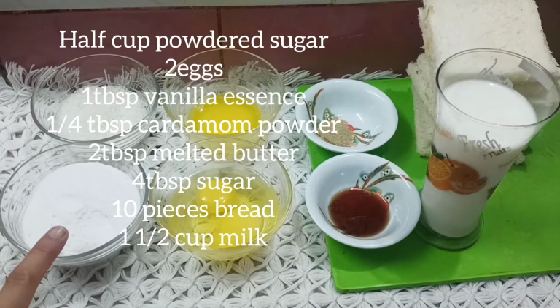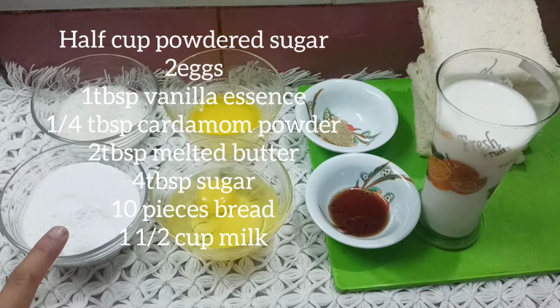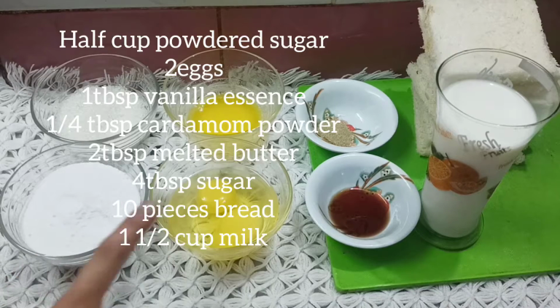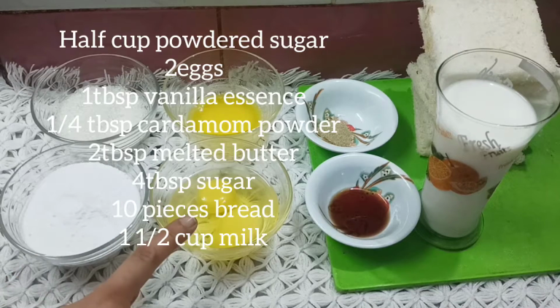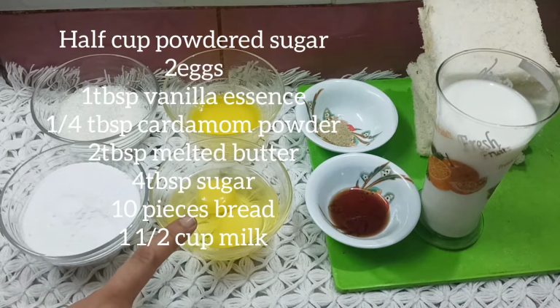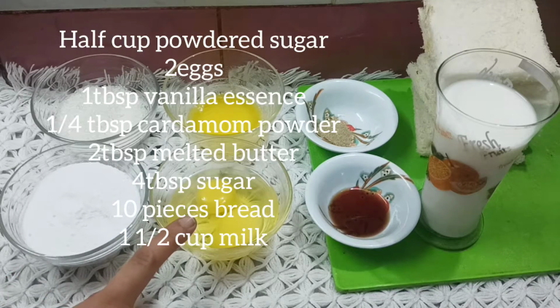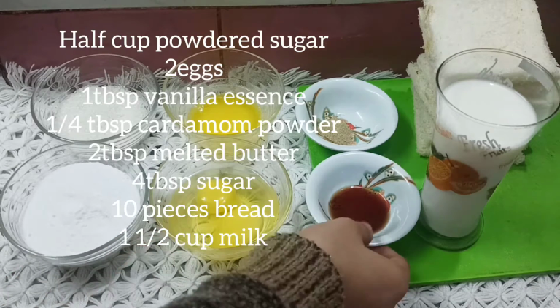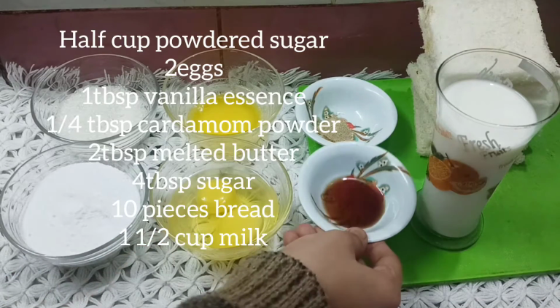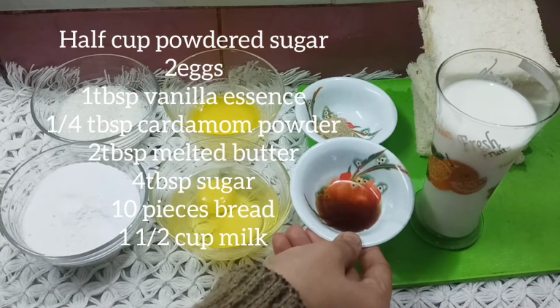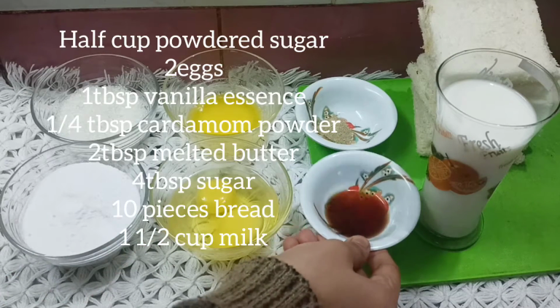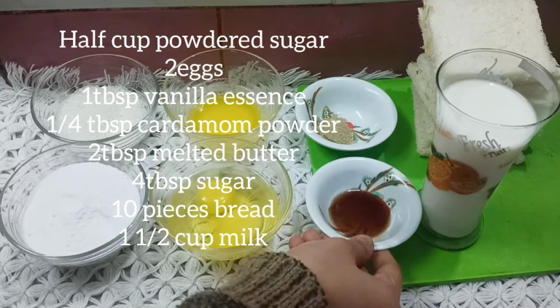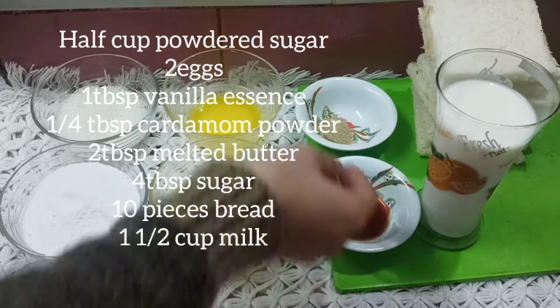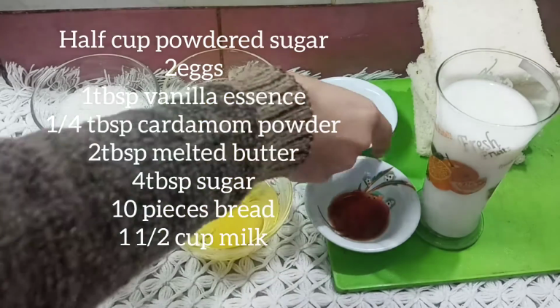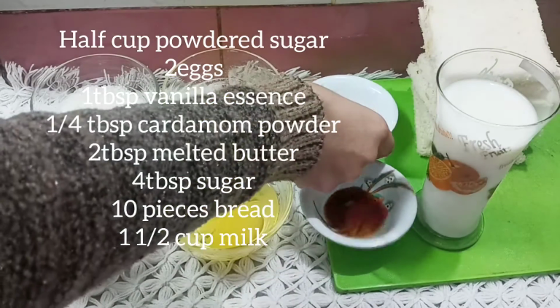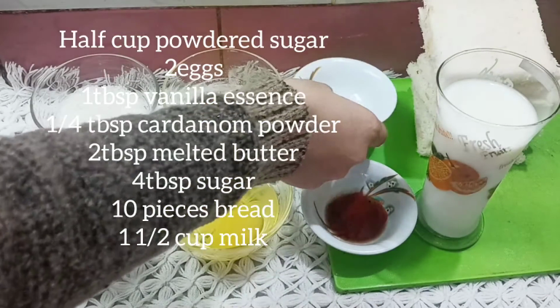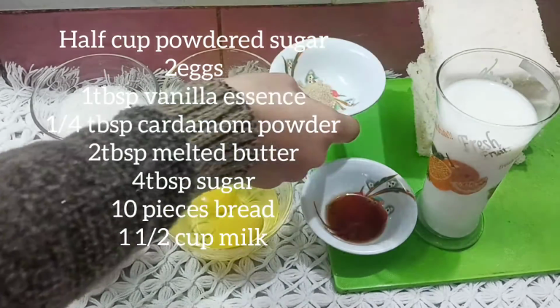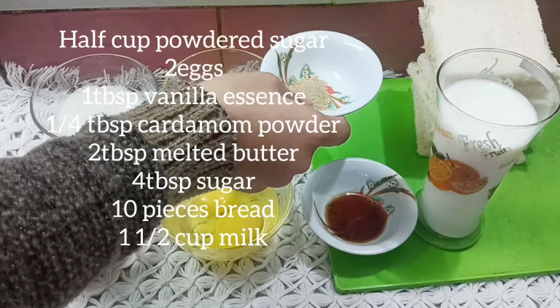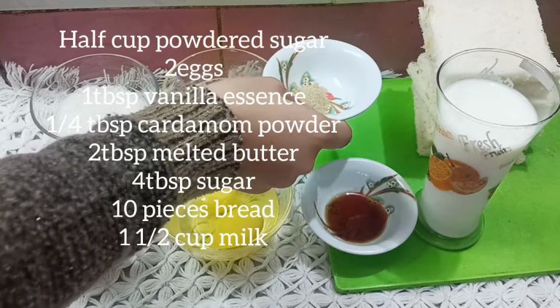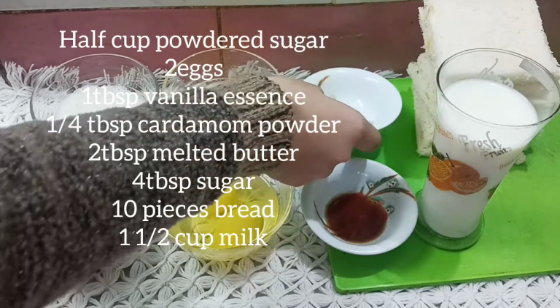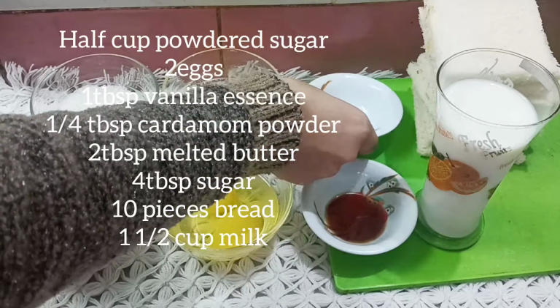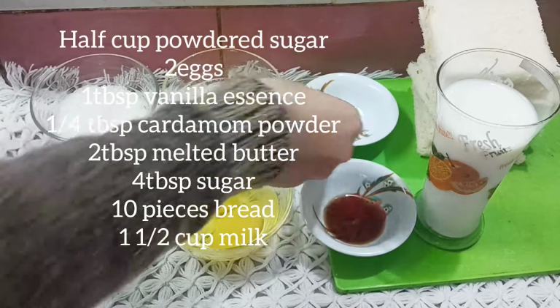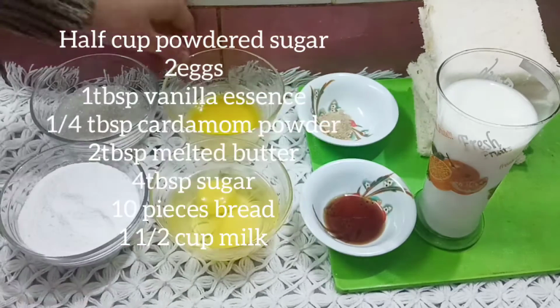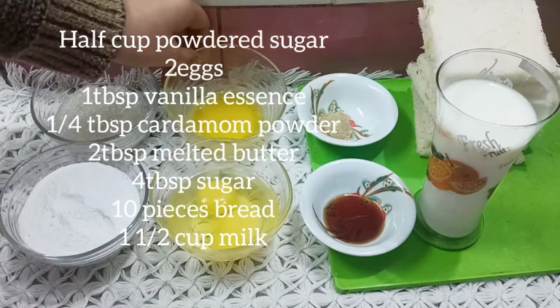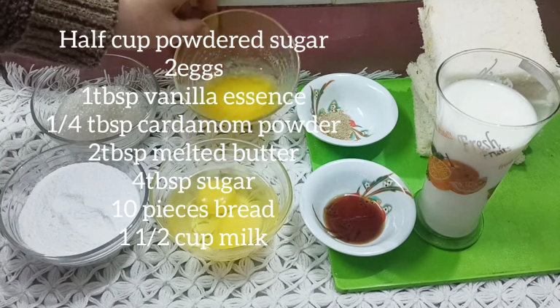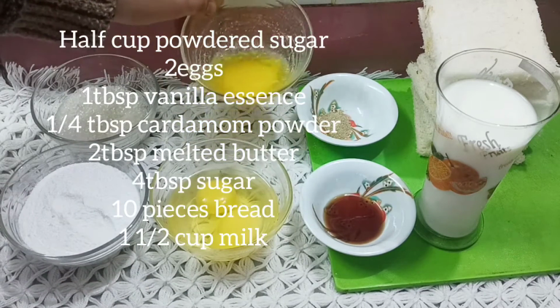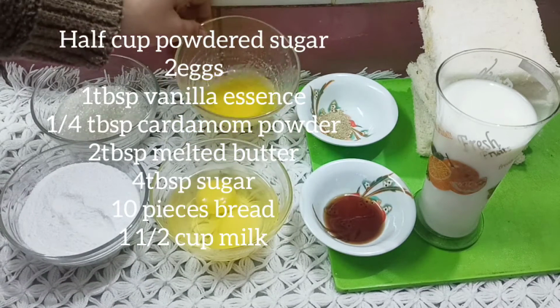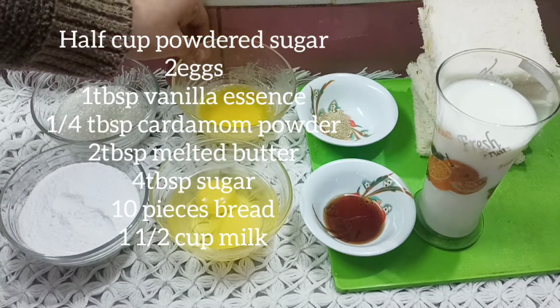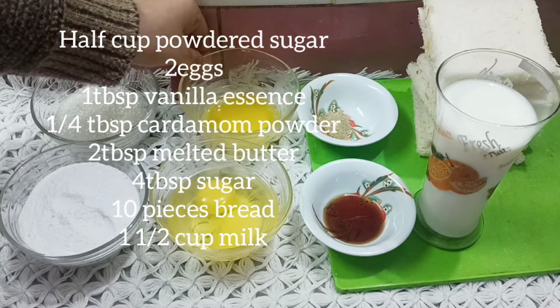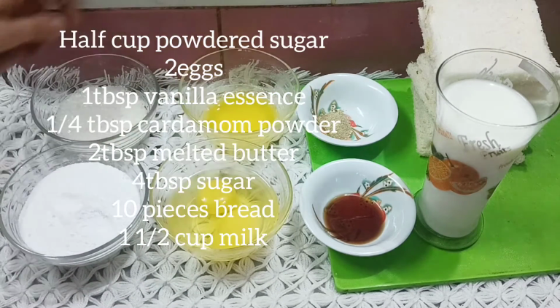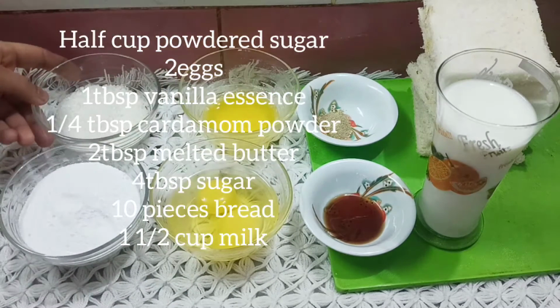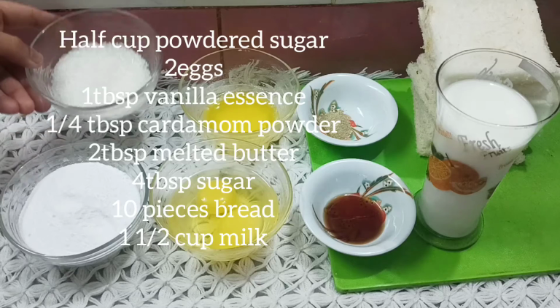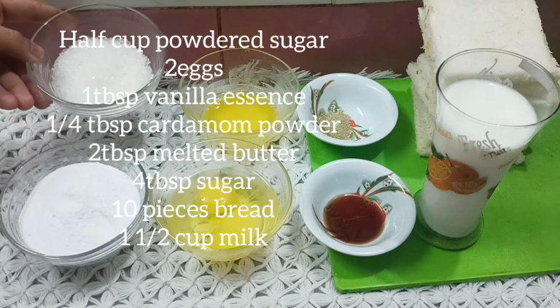For this recipe you will need: half bowl powdered sugar, 2 eggs, 1 tablespoon vanilla essence, 1/4 tablespoon elachi powder, 2 tablespoon melted butter, and 4 tablespoon sugar.